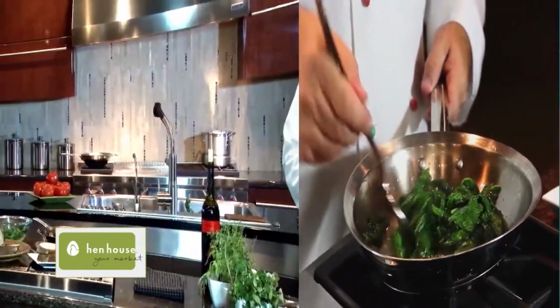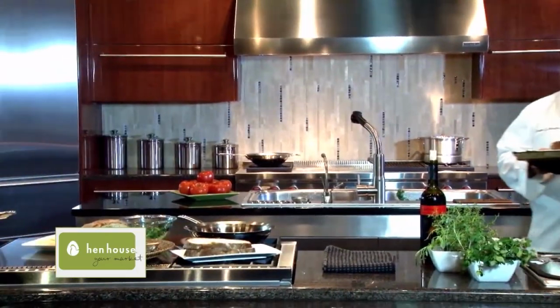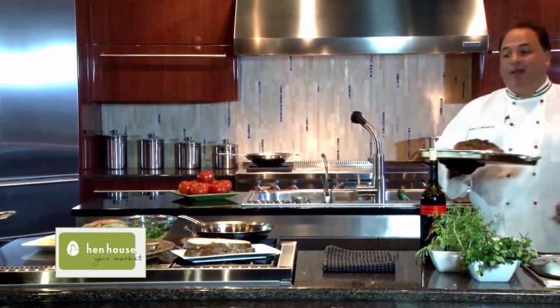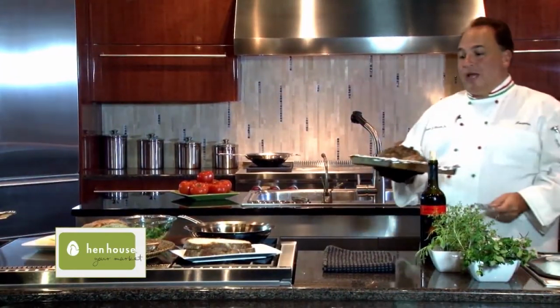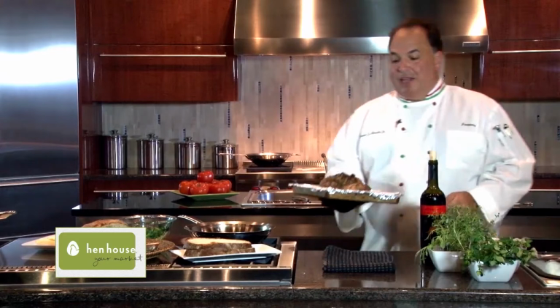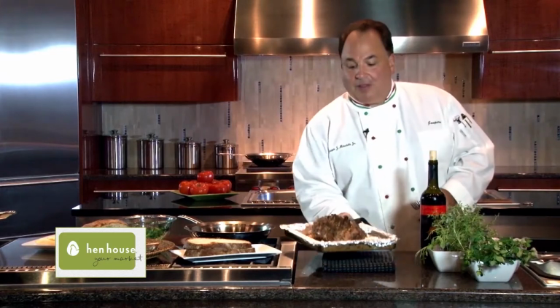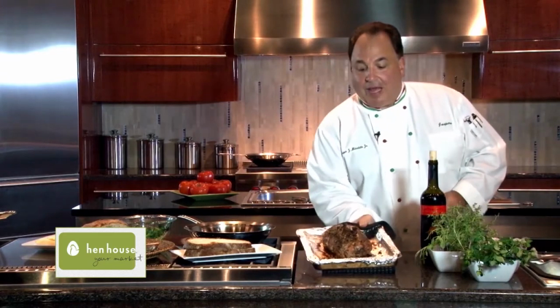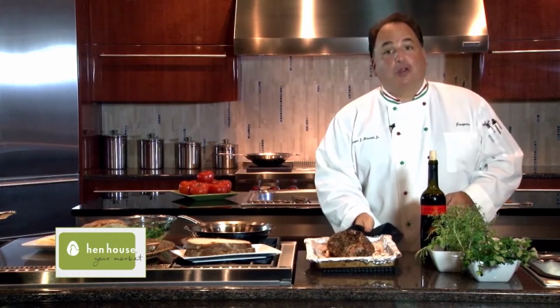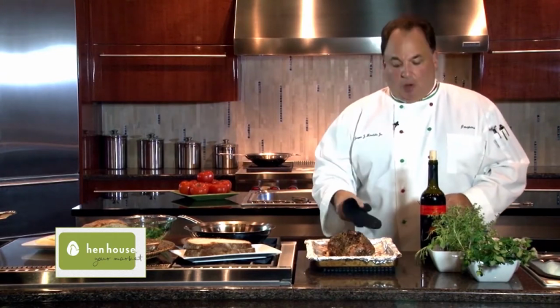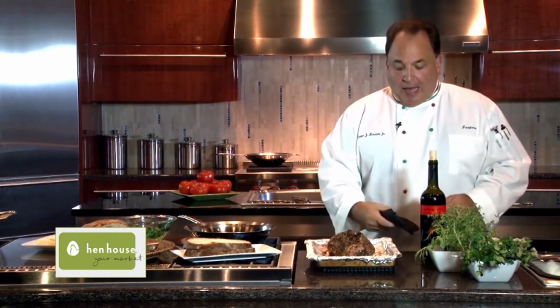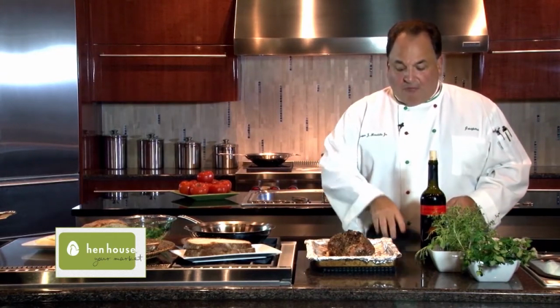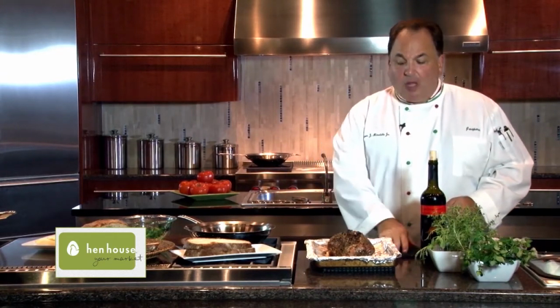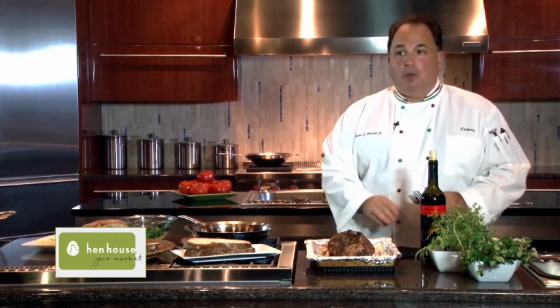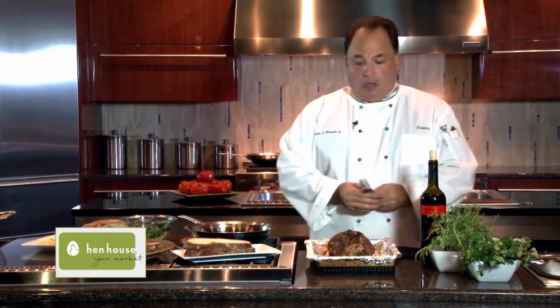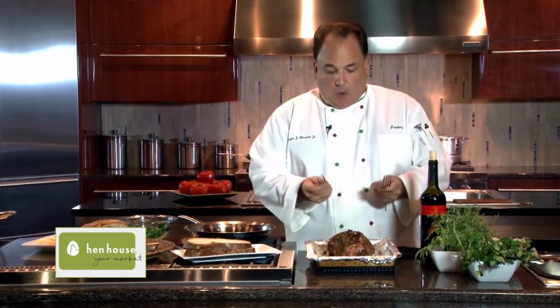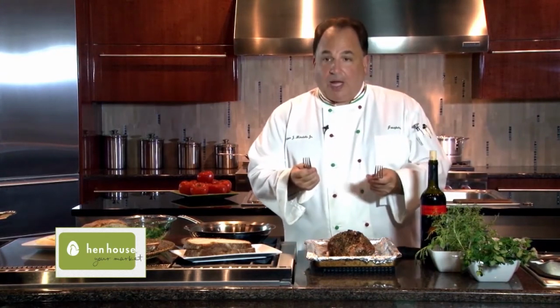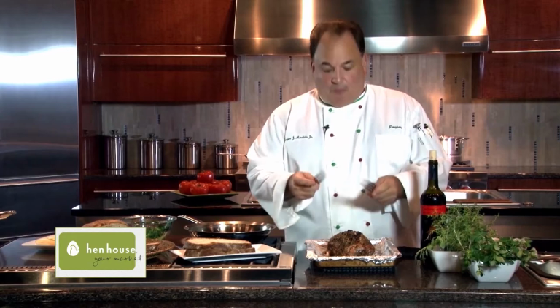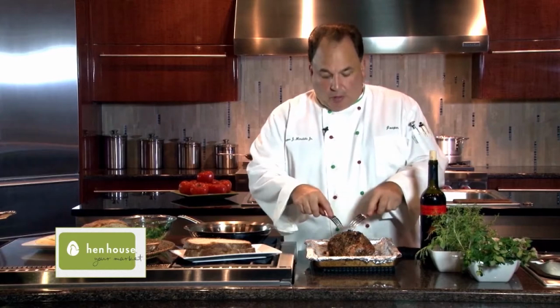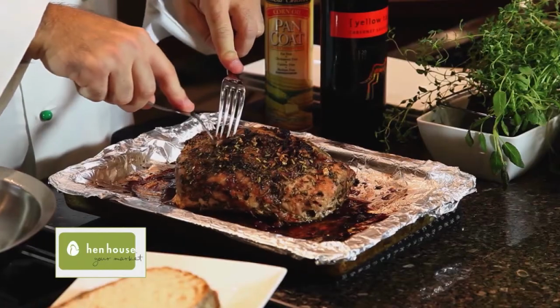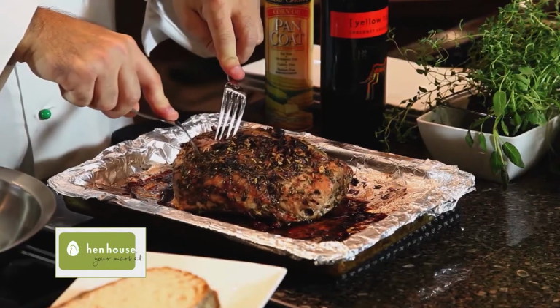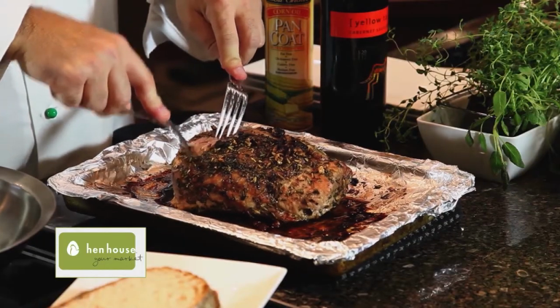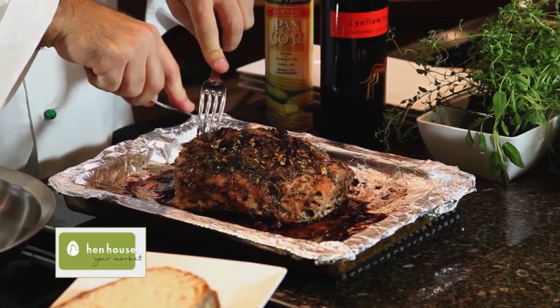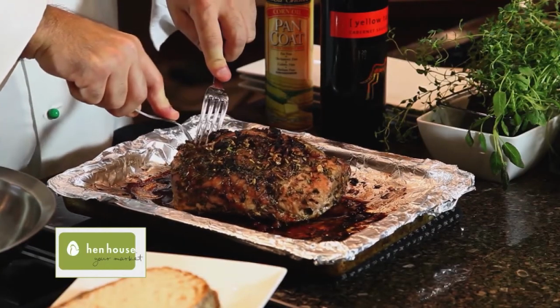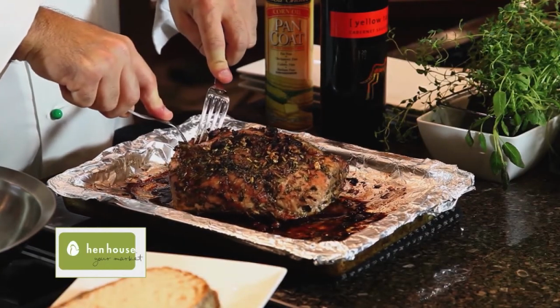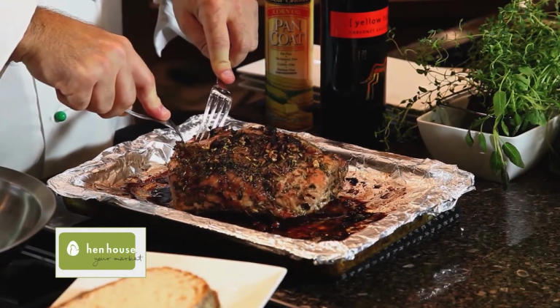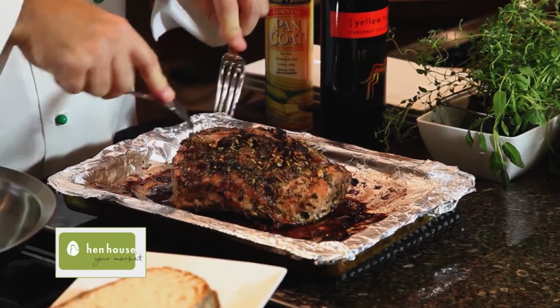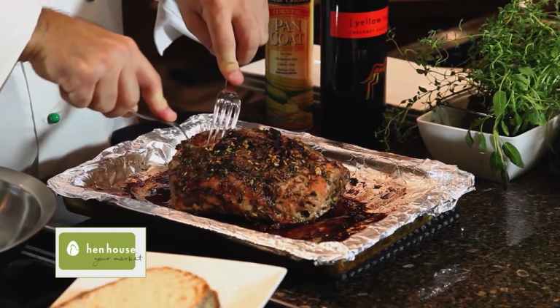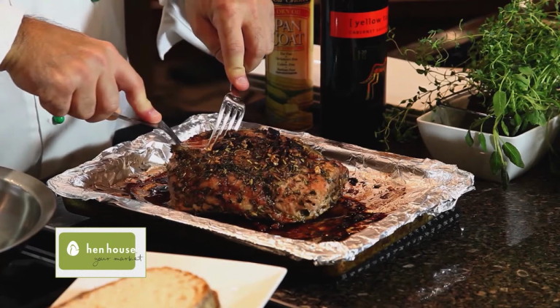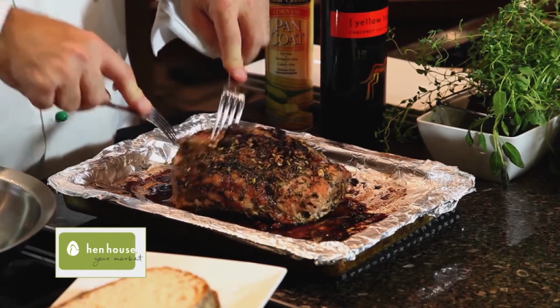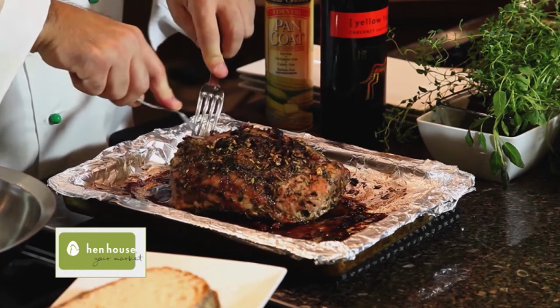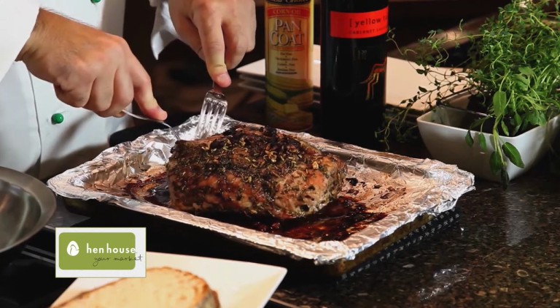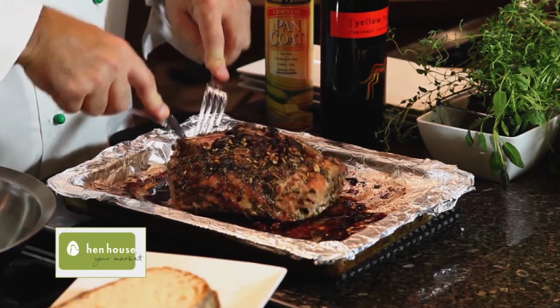Now I've taken the pork out of the oven and we're just going to pull it, and it is fairly simple to do this. We get a couple of forks and just get the meat like this — it just starts coming apart. That's how simple this really is.